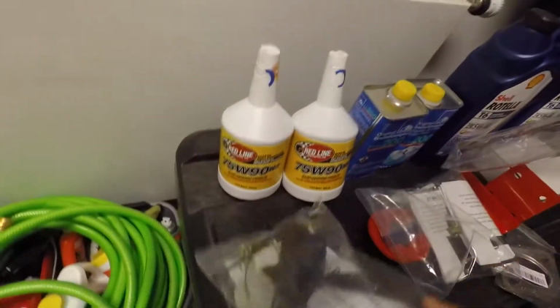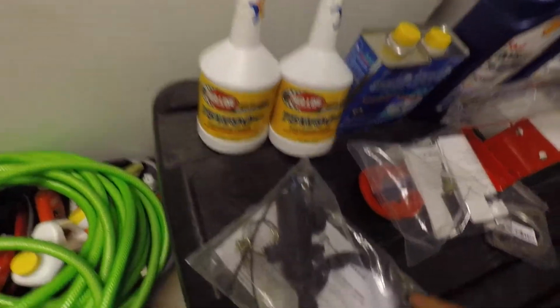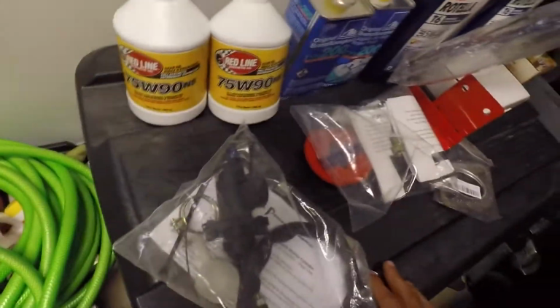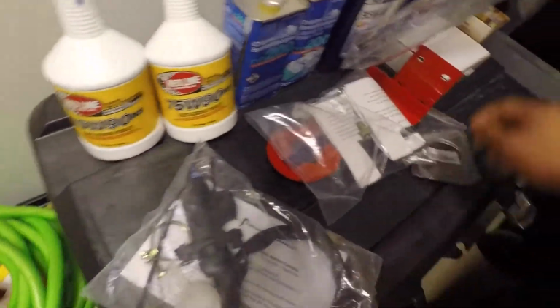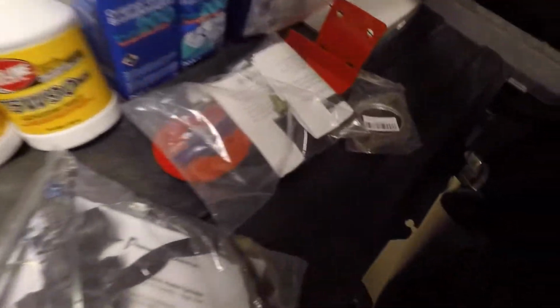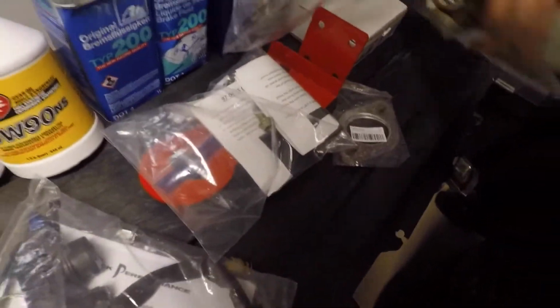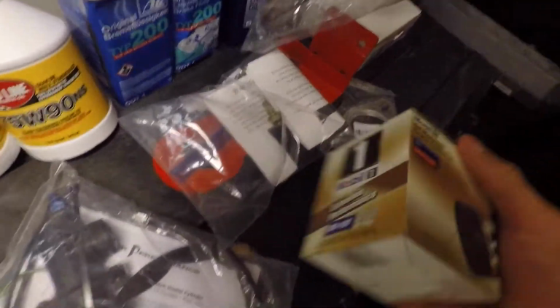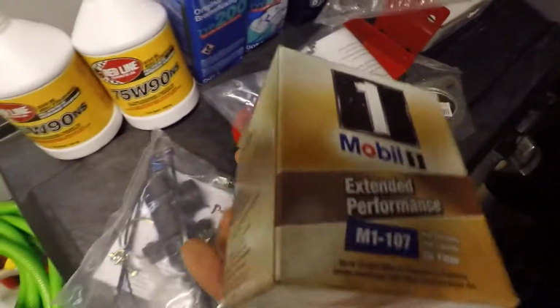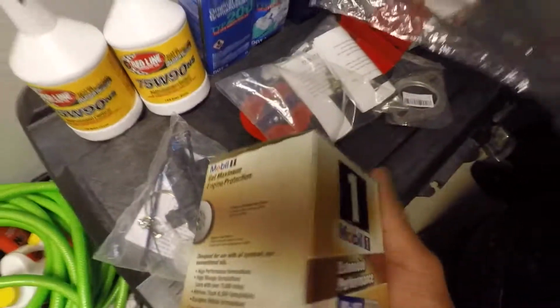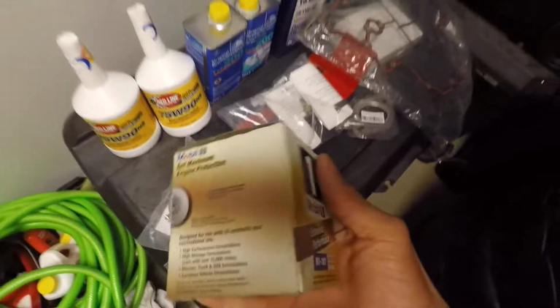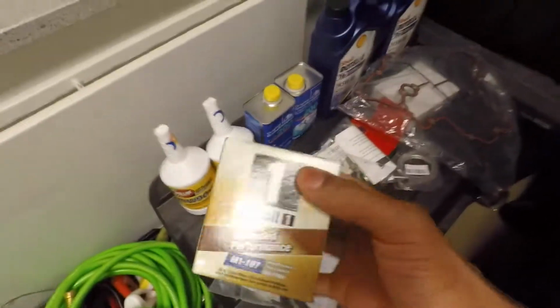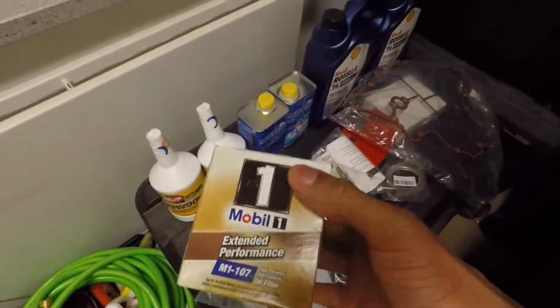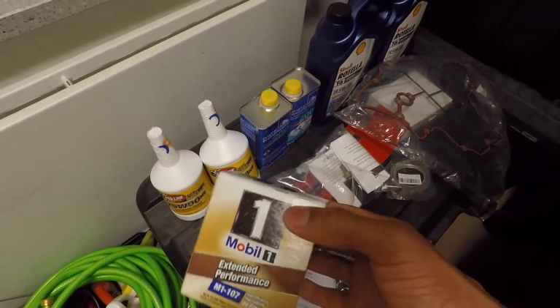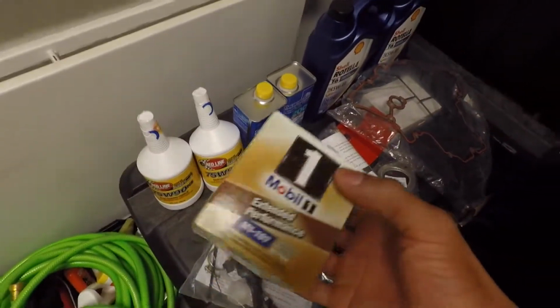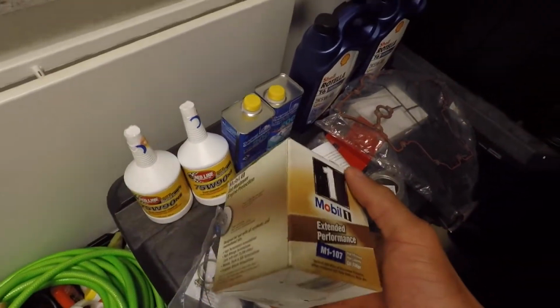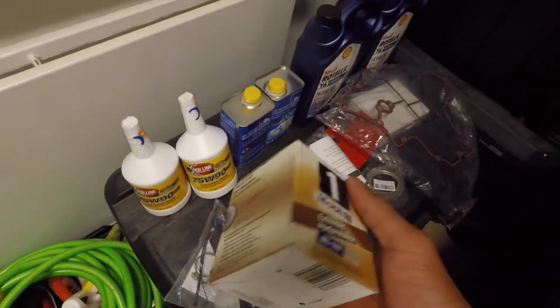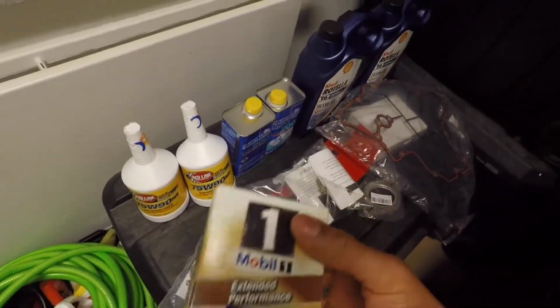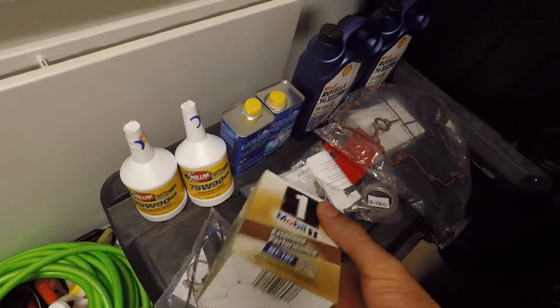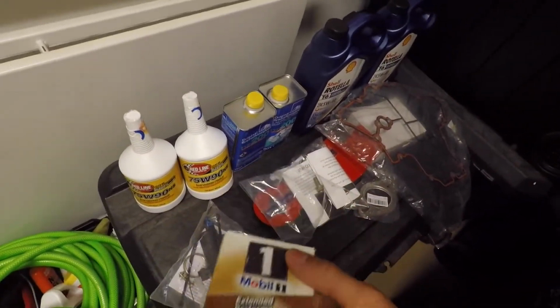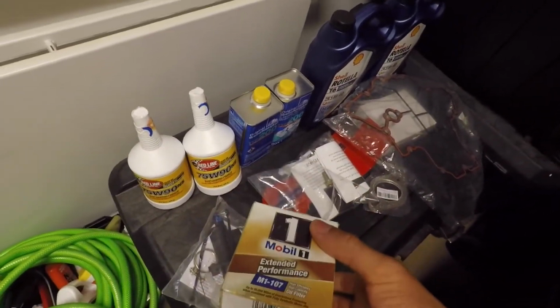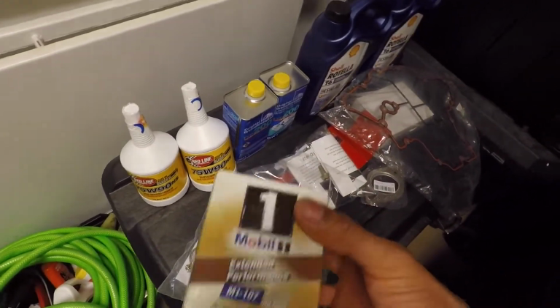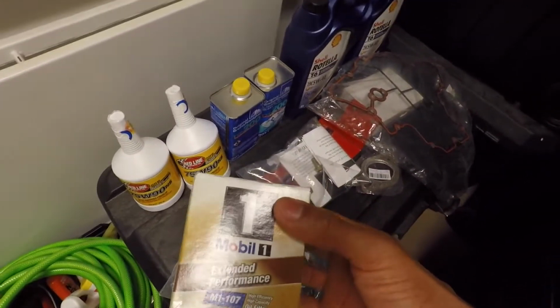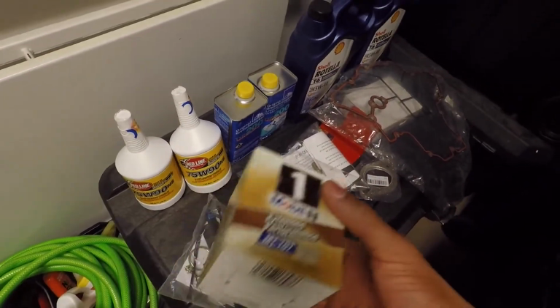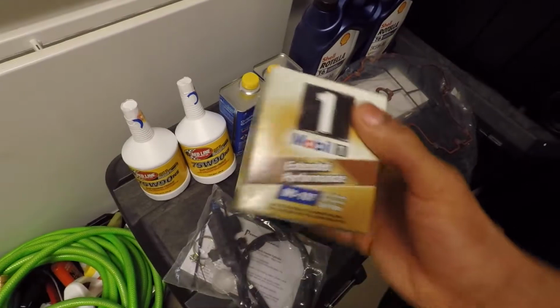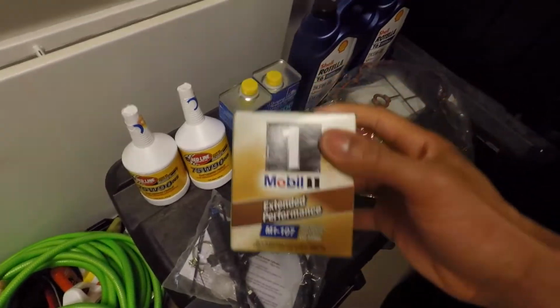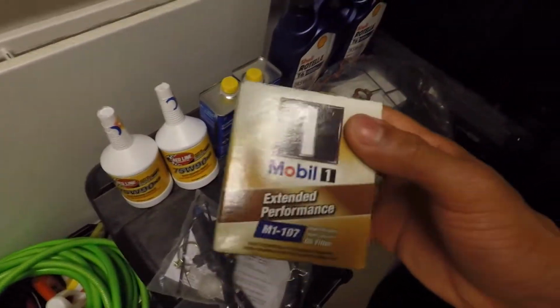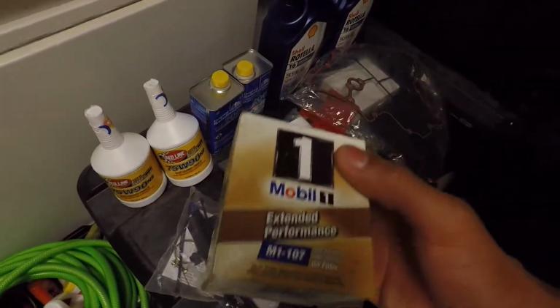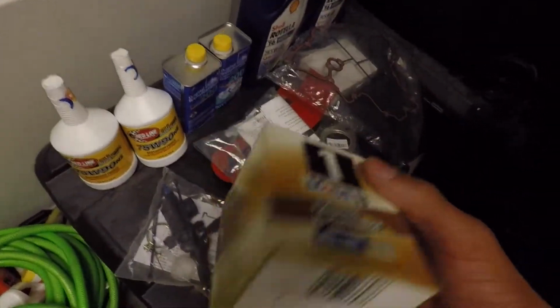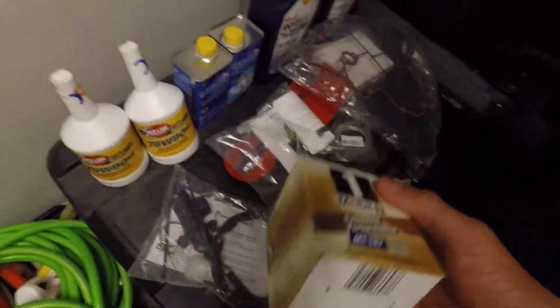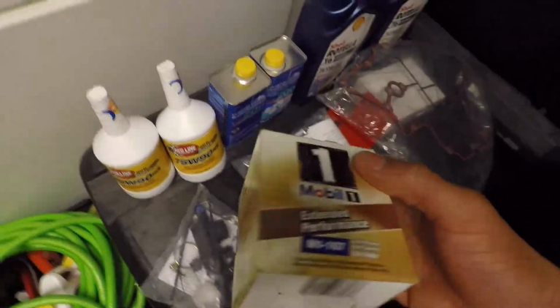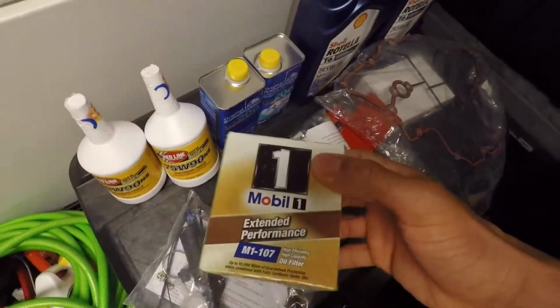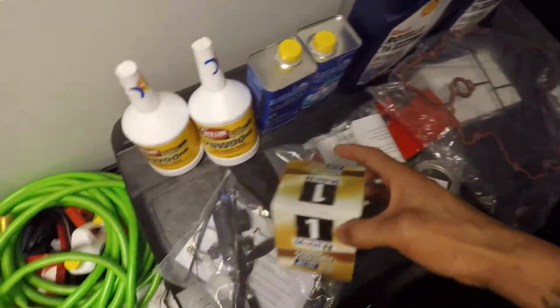I also got my Mobil 1 oil filters — I actually bought these on eBay, got a lot of 20 for cheap, so I'll be running these for a good while.